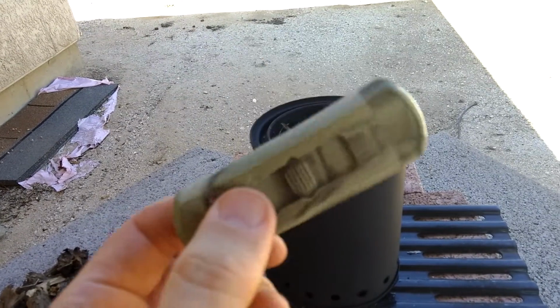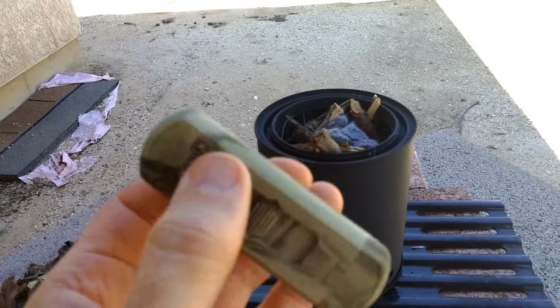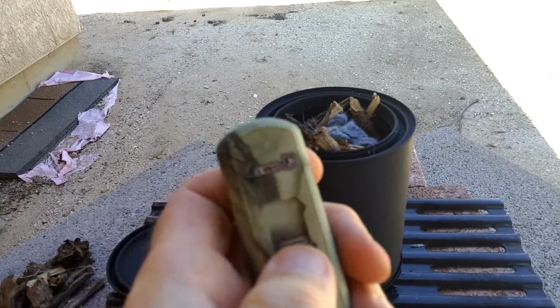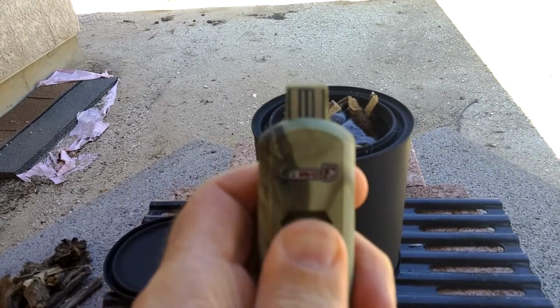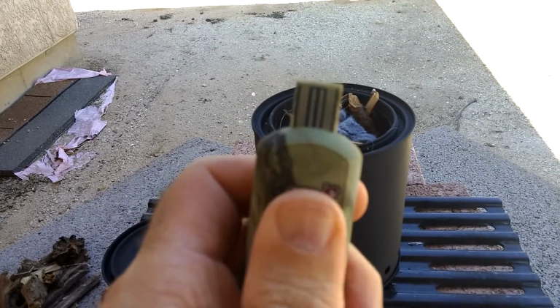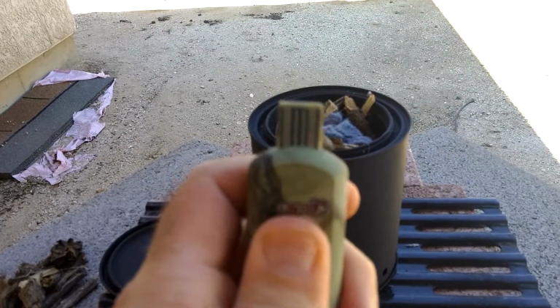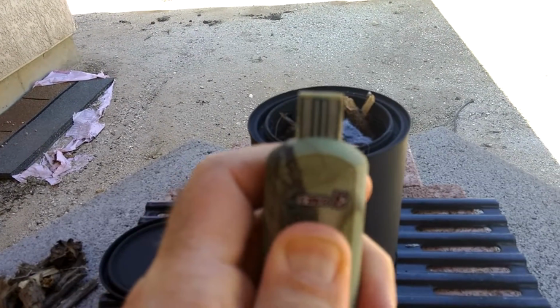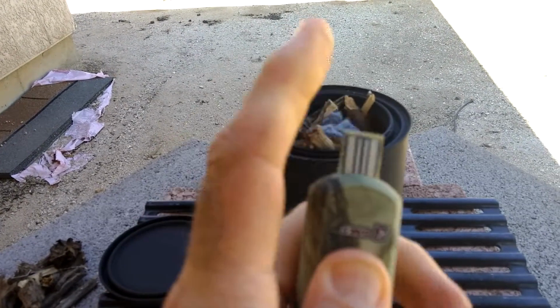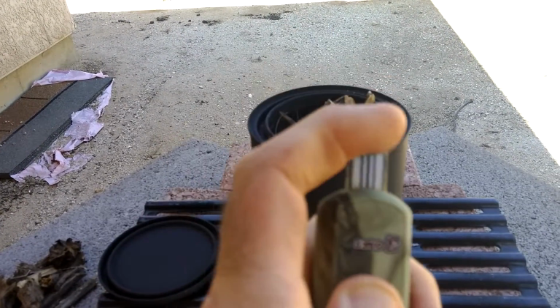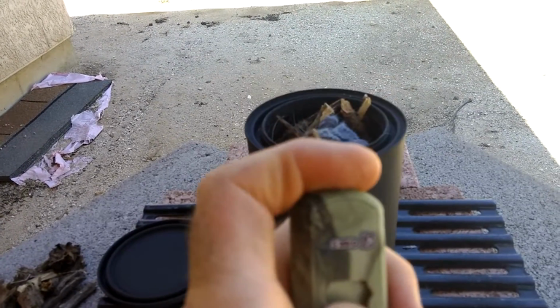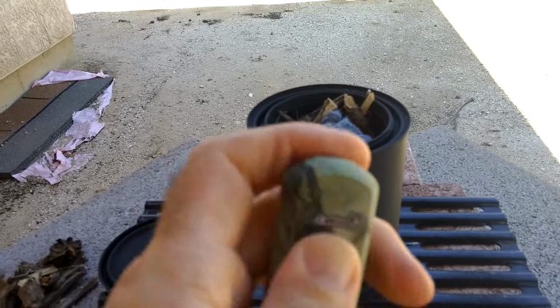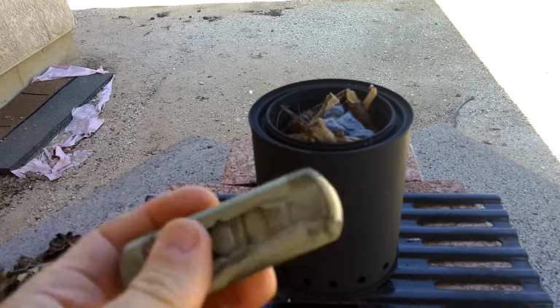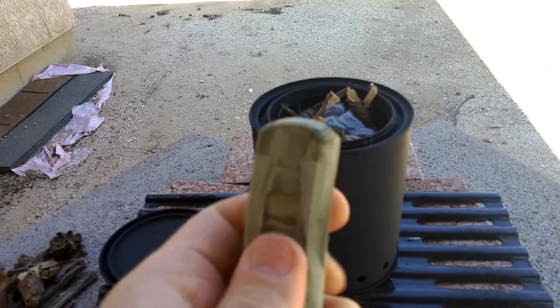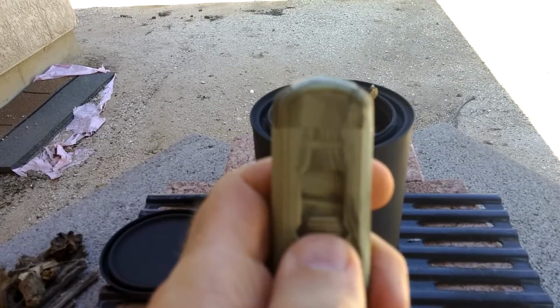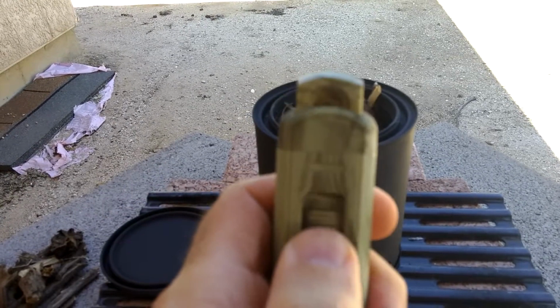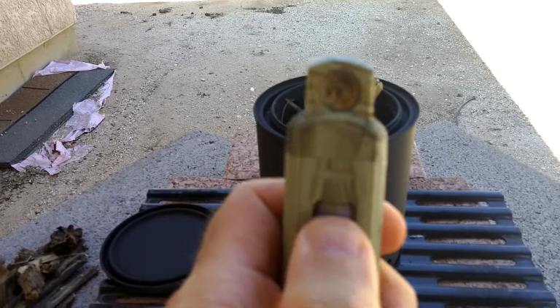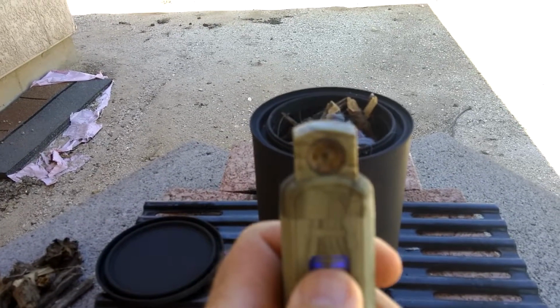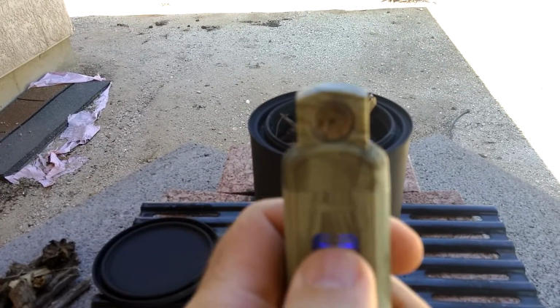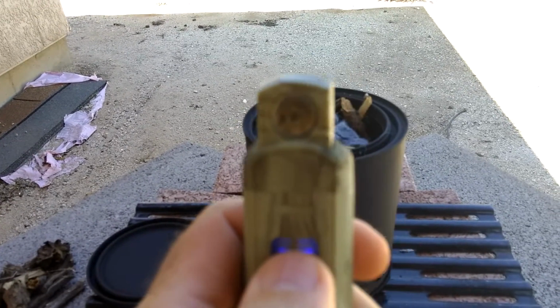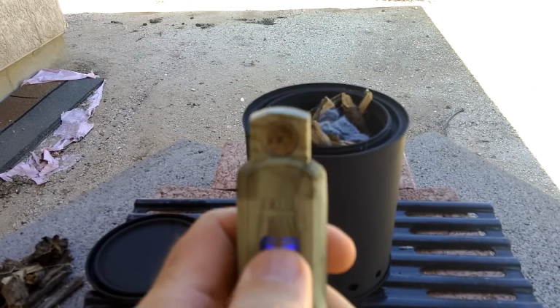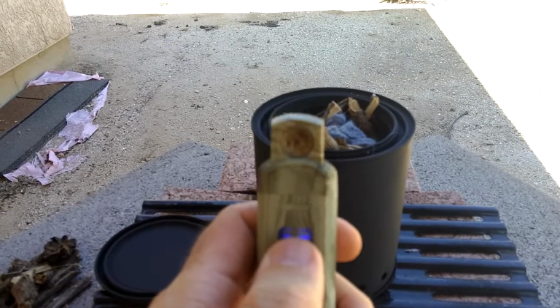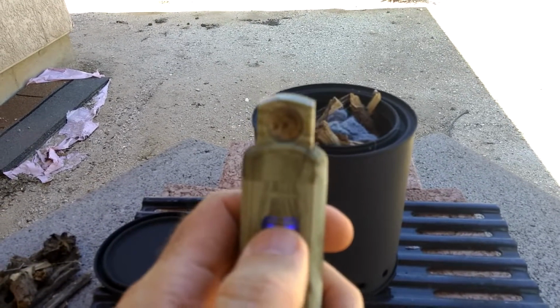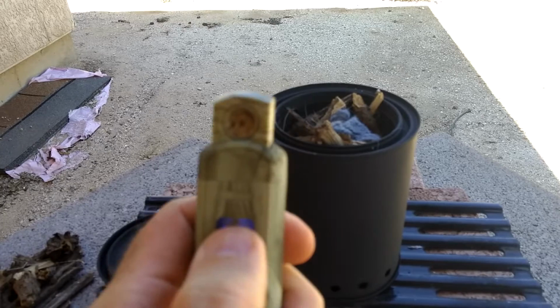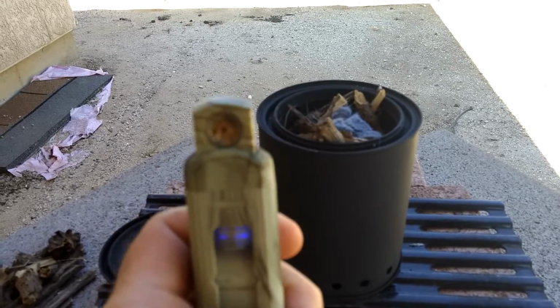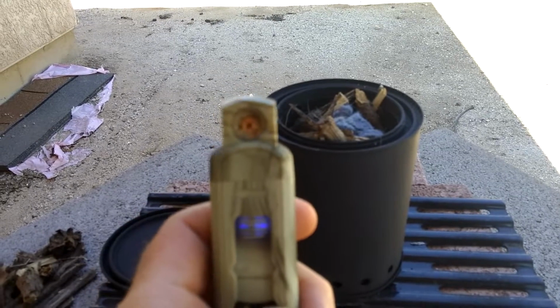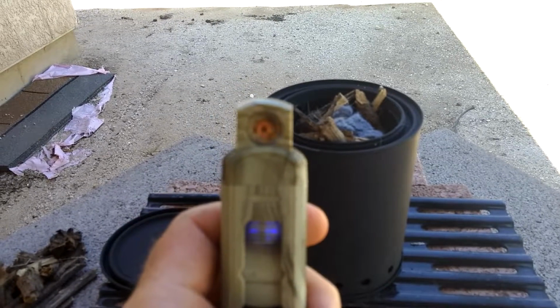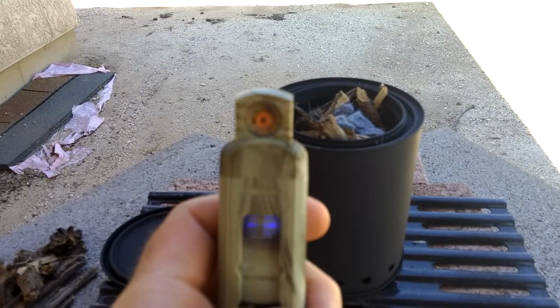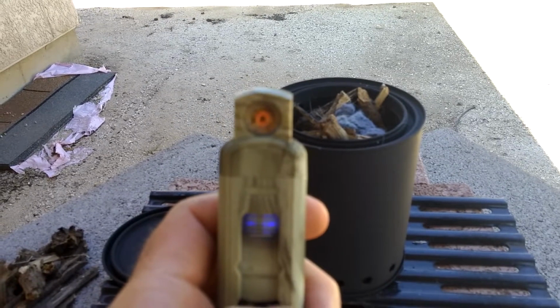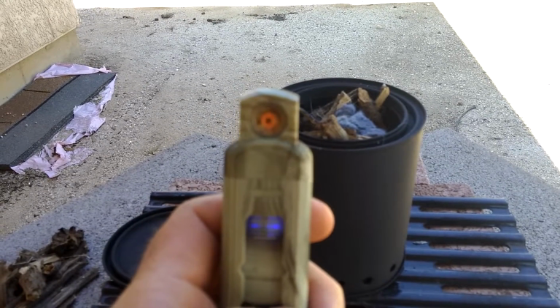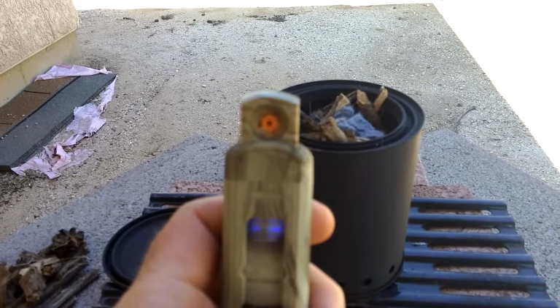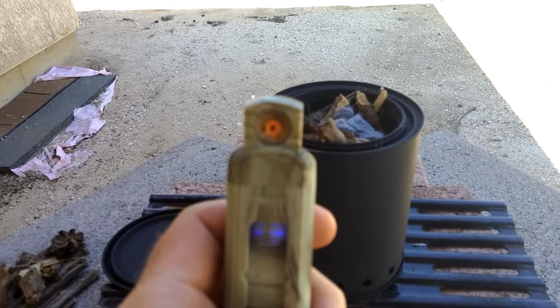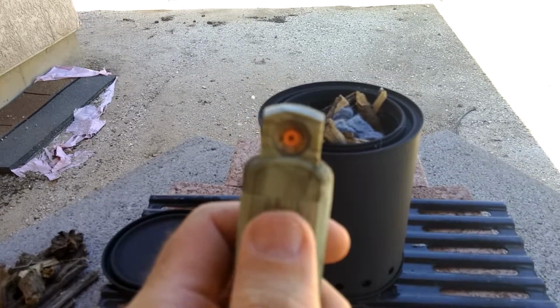It charges off of a USB. It's got a little battery inside. And then when you want to light something, you pop it up. There's a little light, then you get that little ember right there, and that will light up.